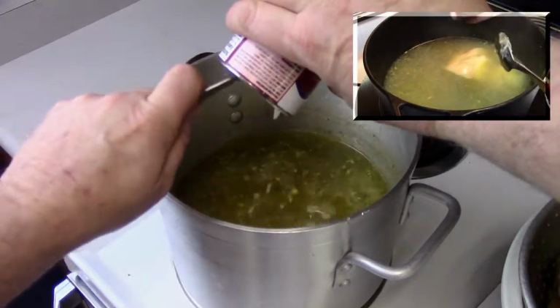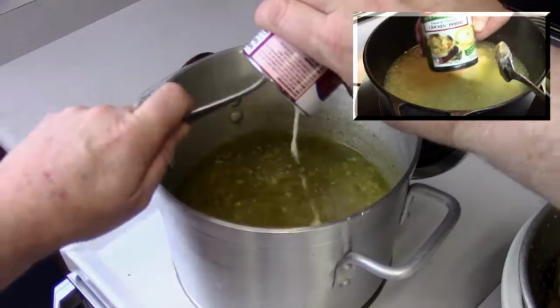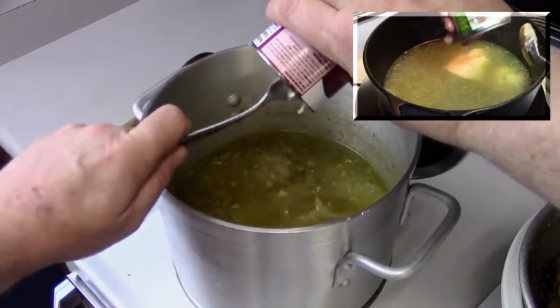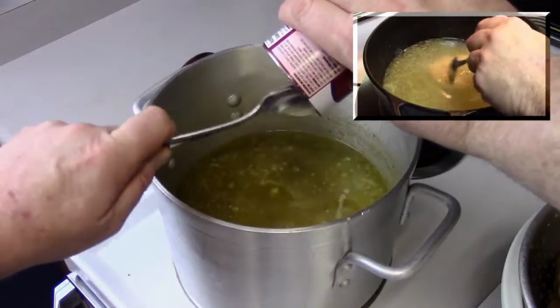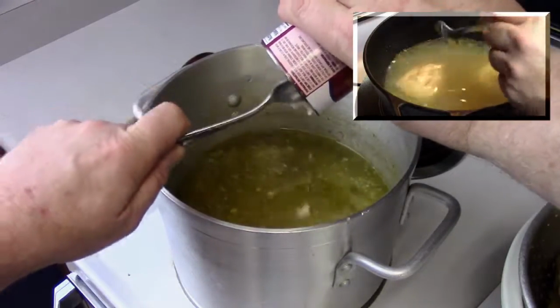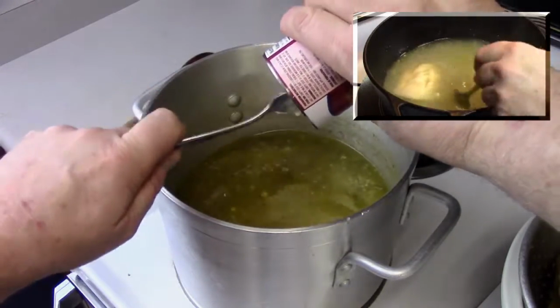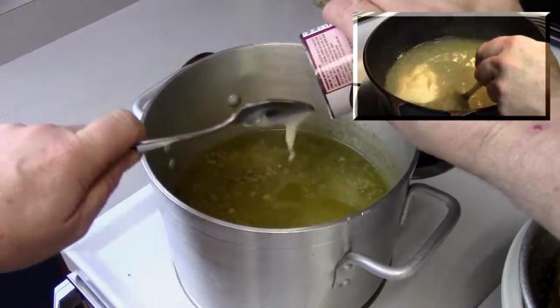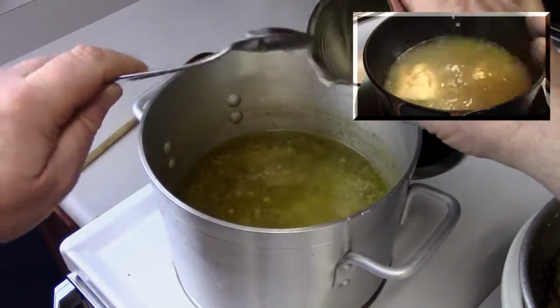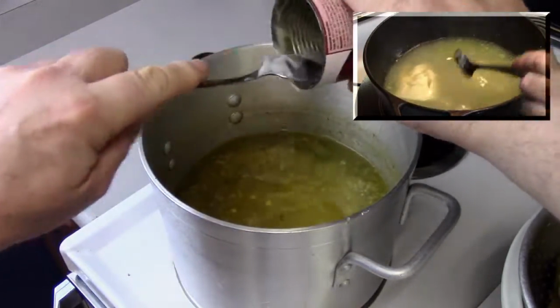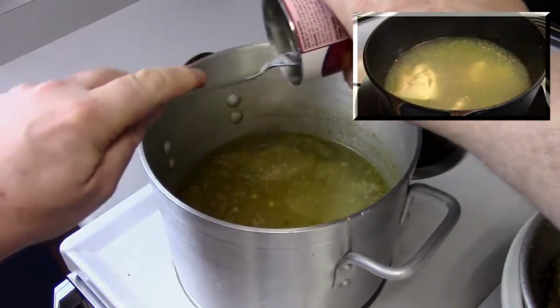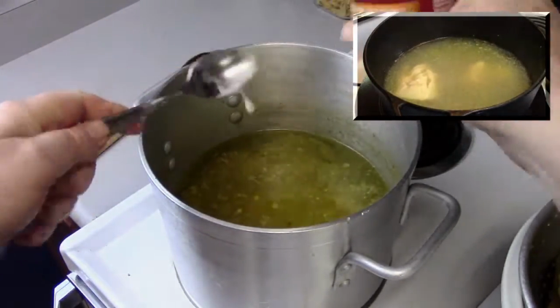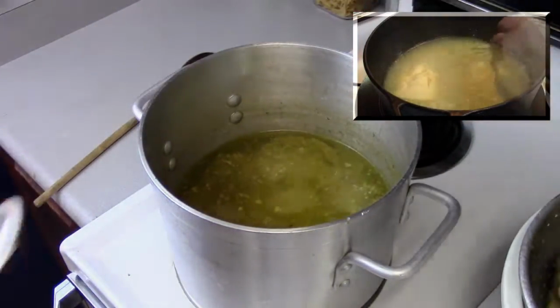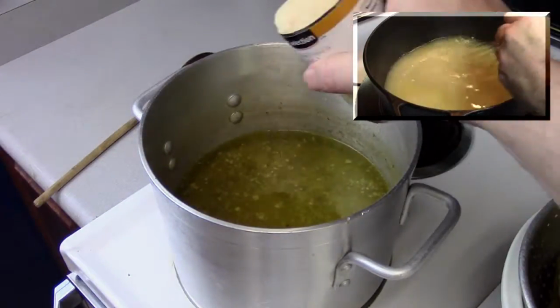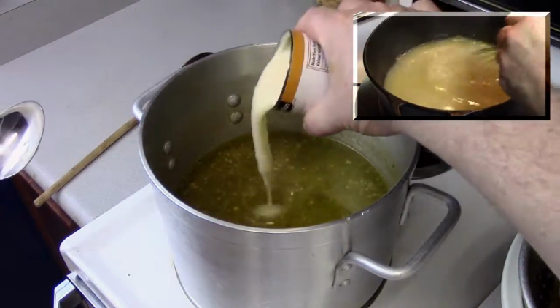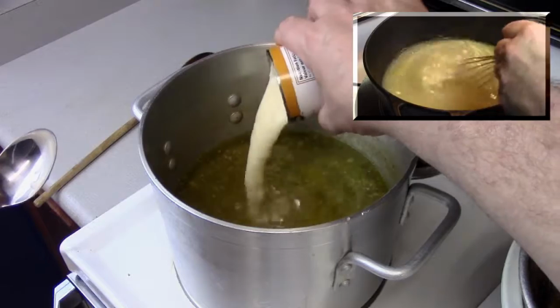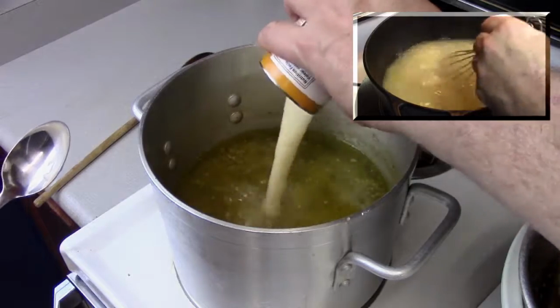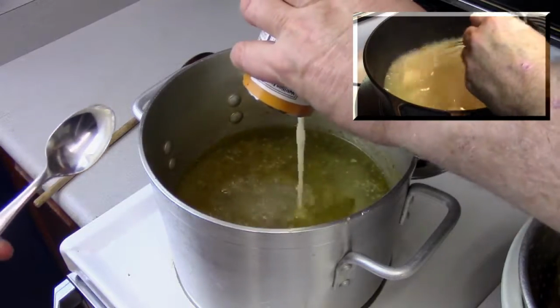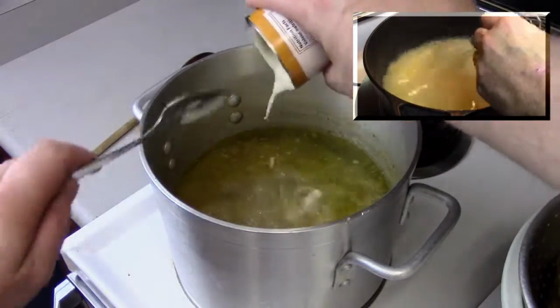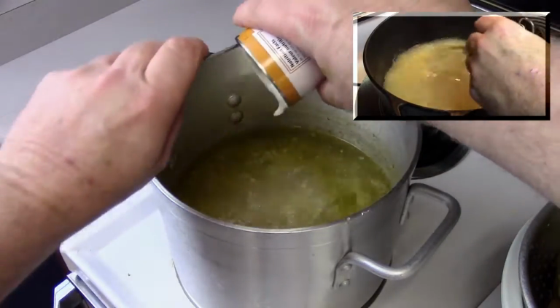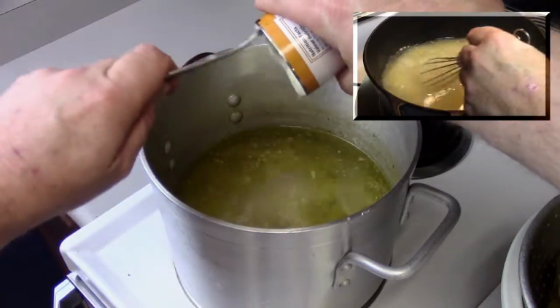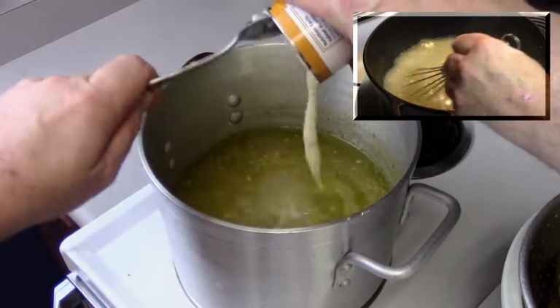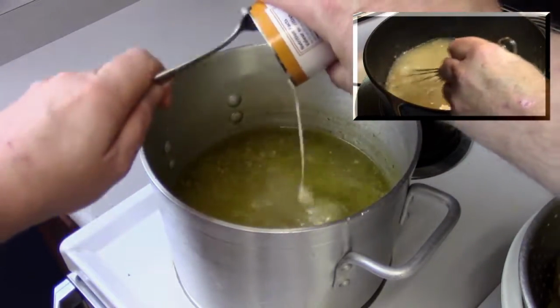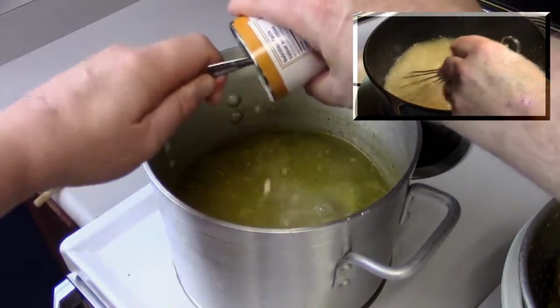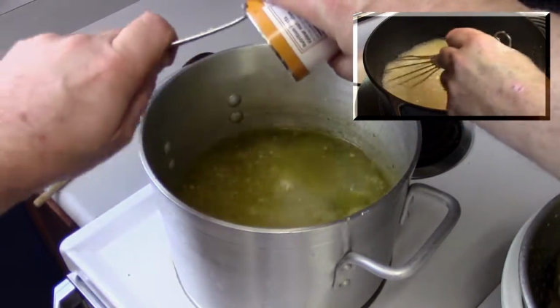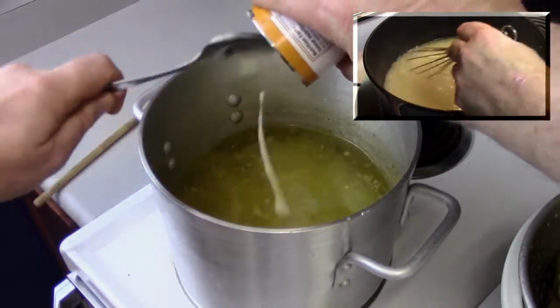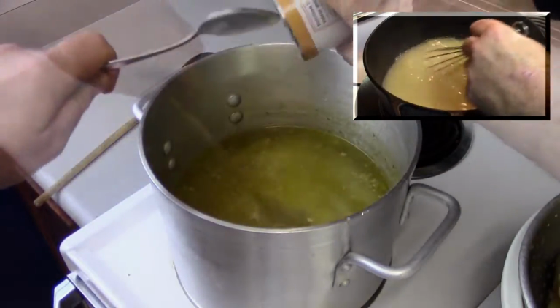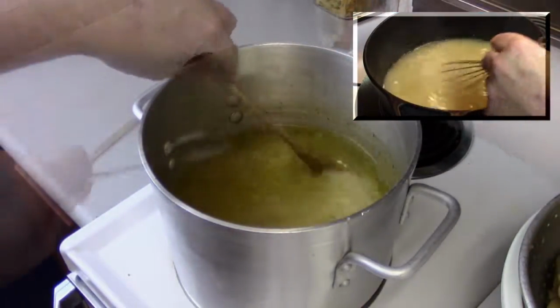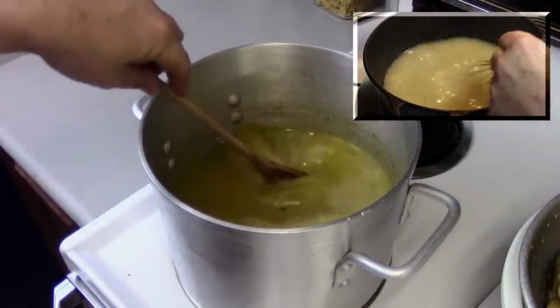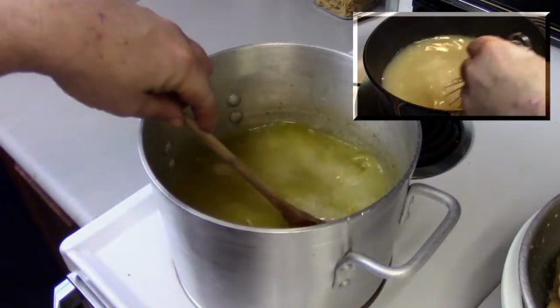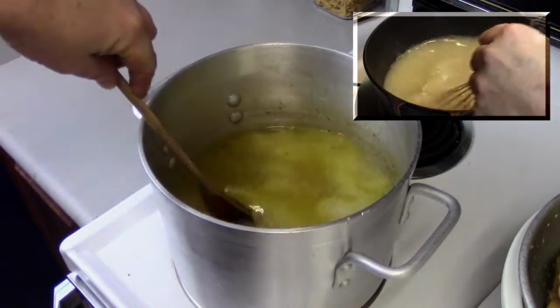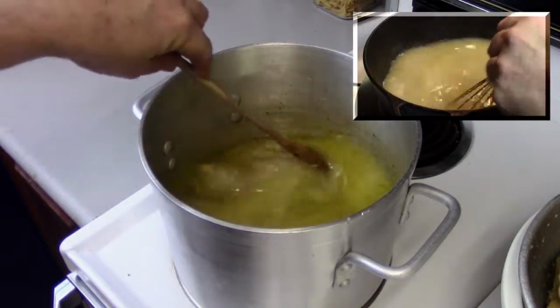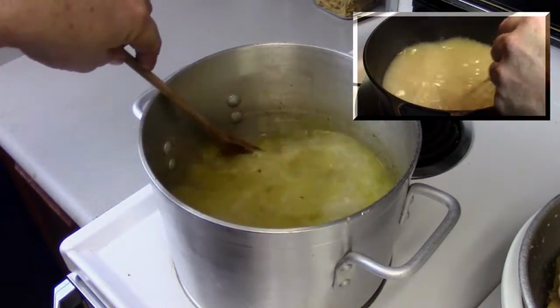Remove the chicken from the broth with a slotted spoon, pull it apart, get rid of the skin and bones, and set it aside. Then to the stock add two cans of cream of chicken soup and stir until dissolved.